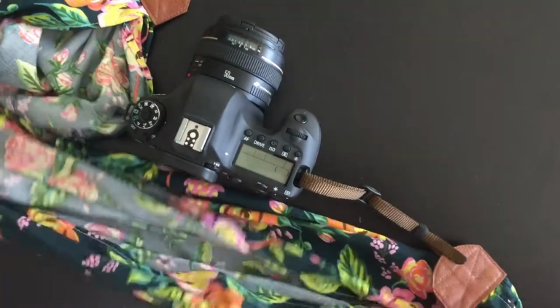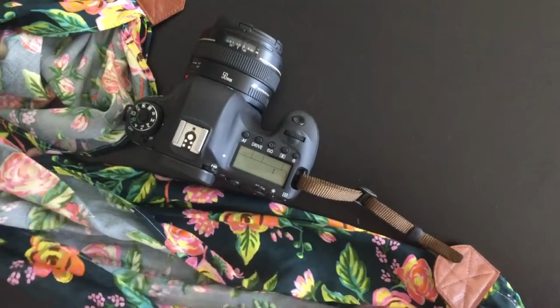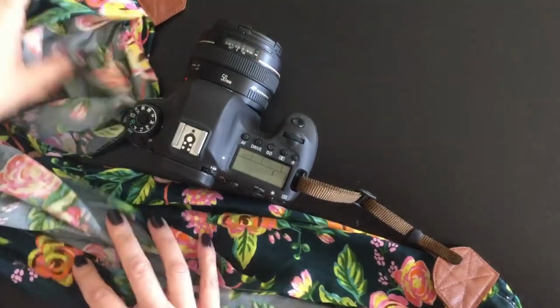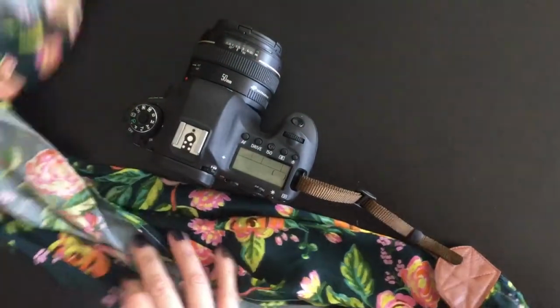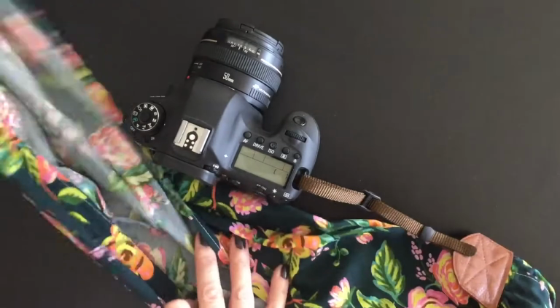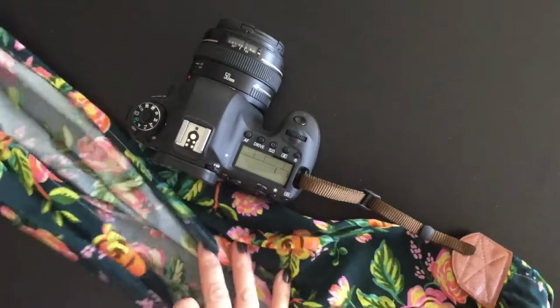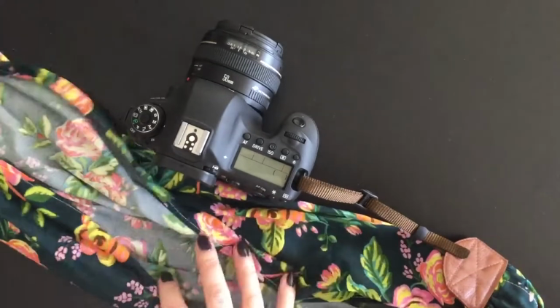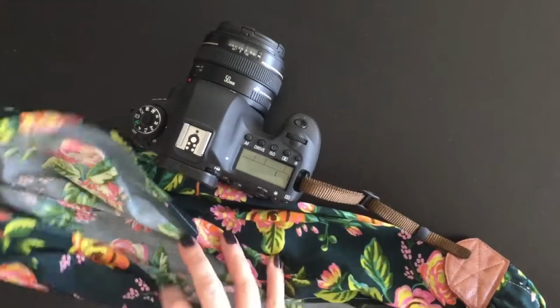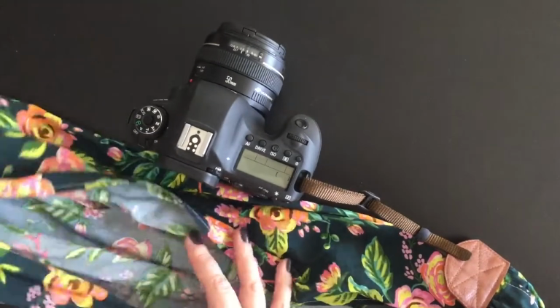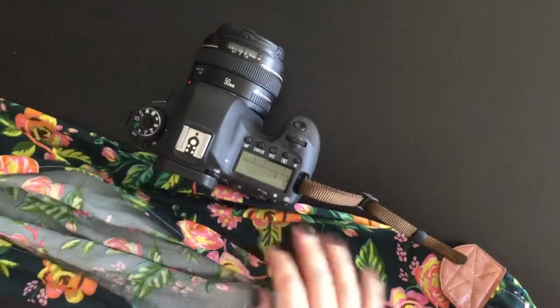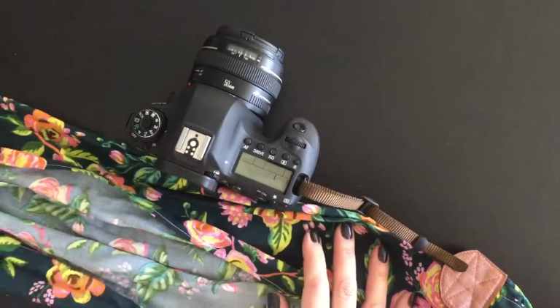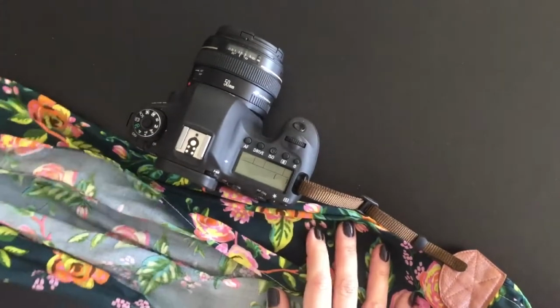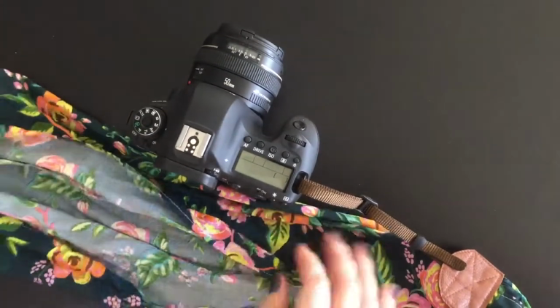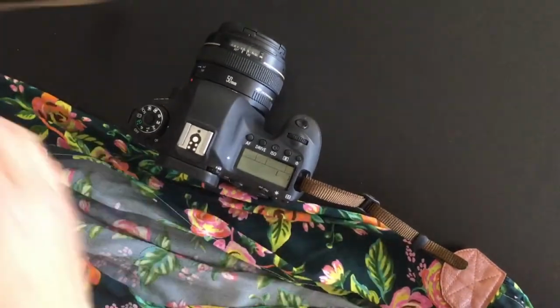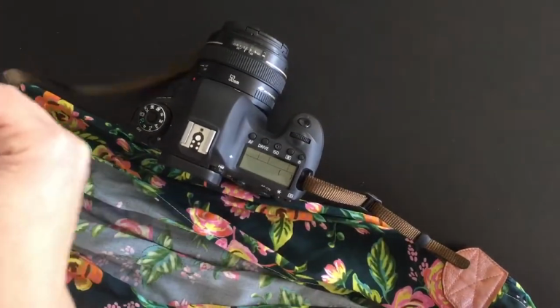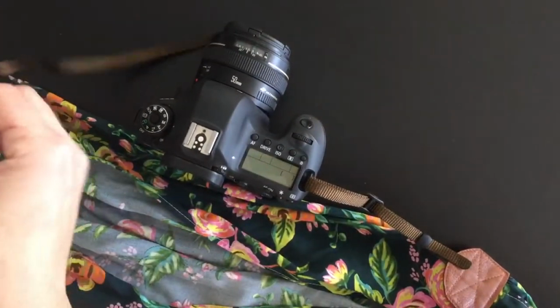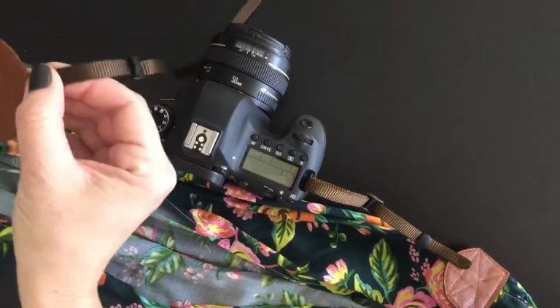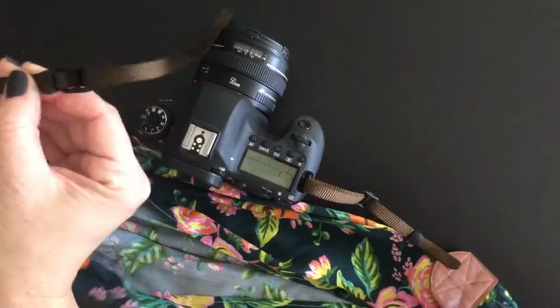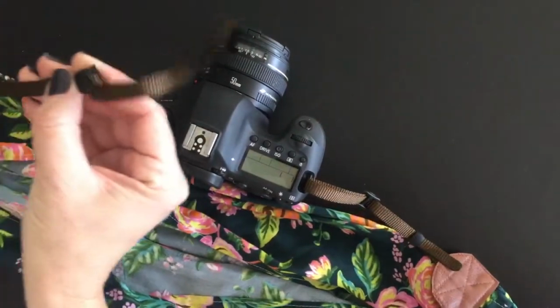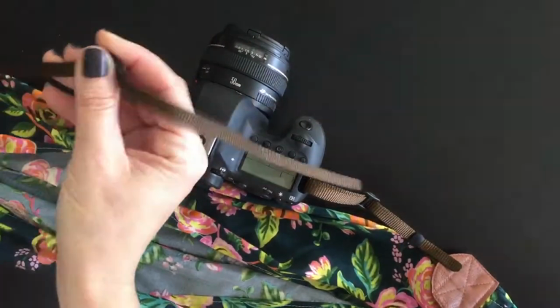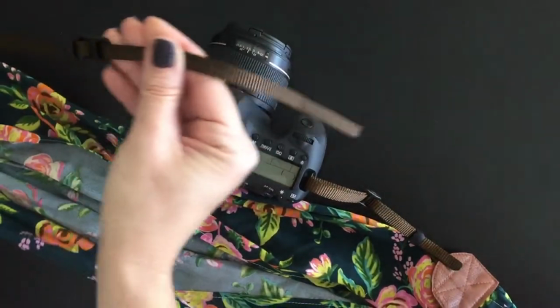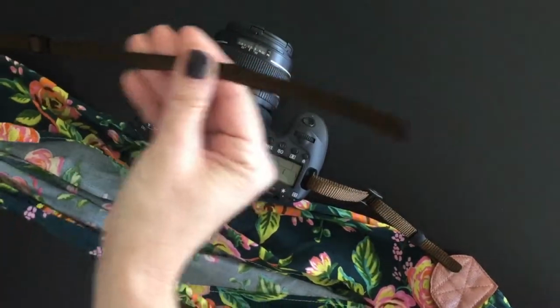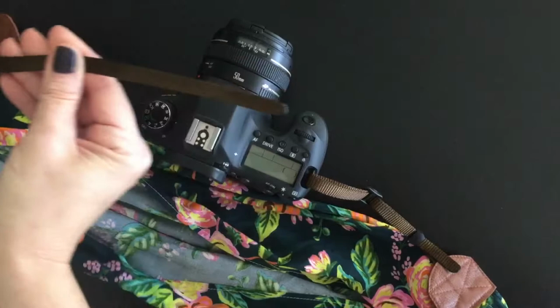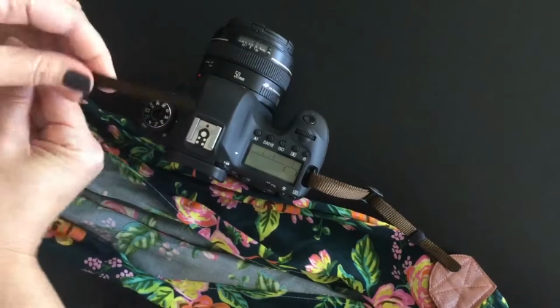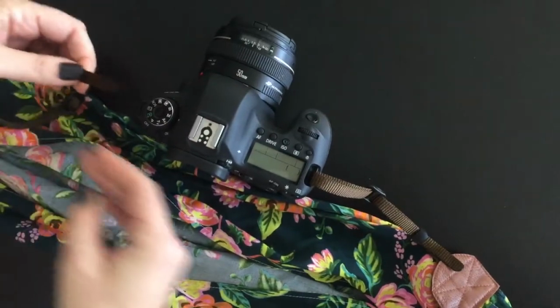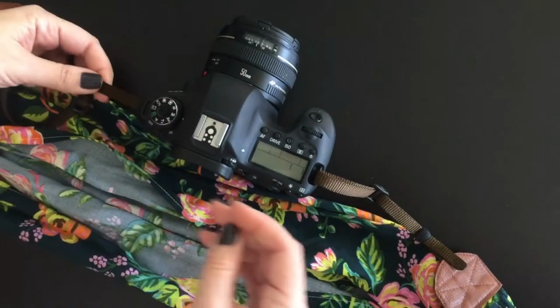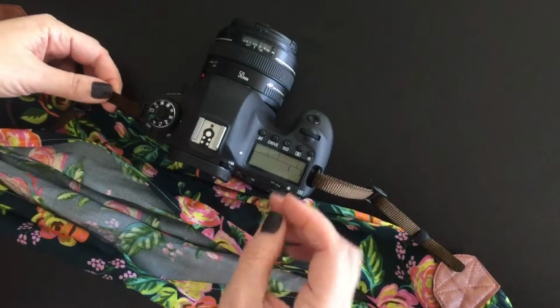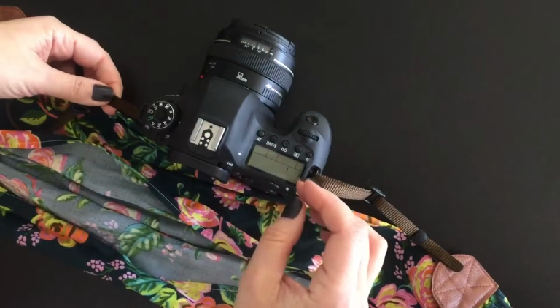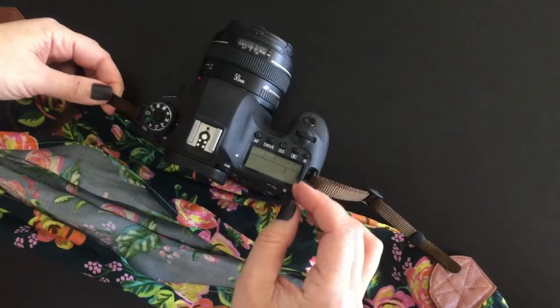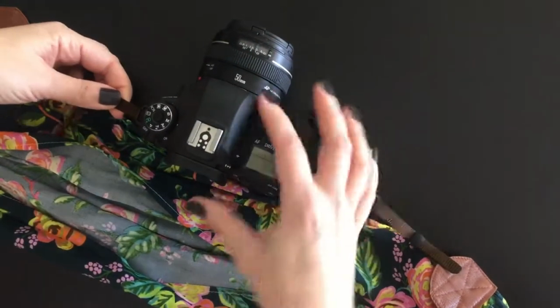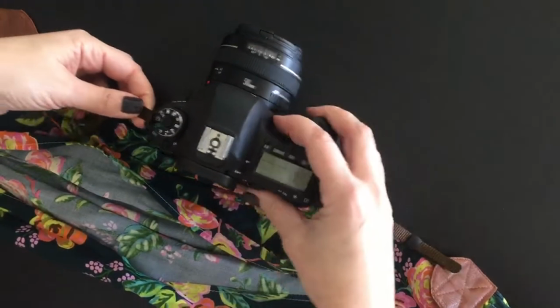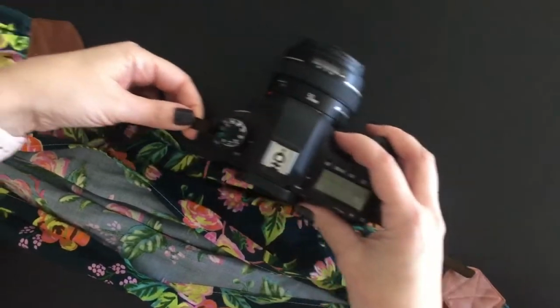Then just make sure there aren't any twists in your strap, and come over to the other side and do the exact same thing.